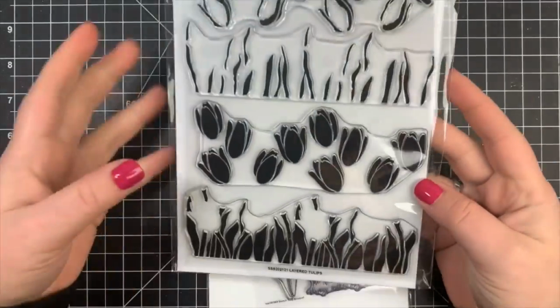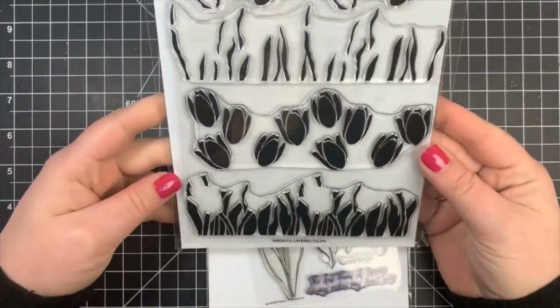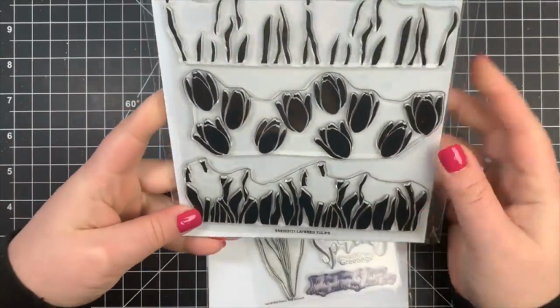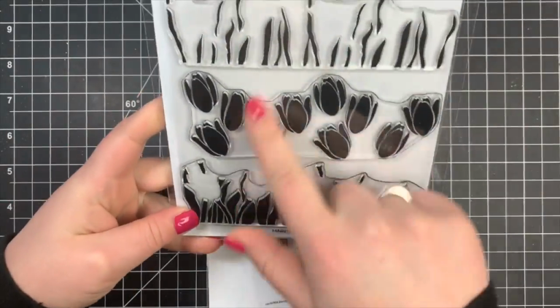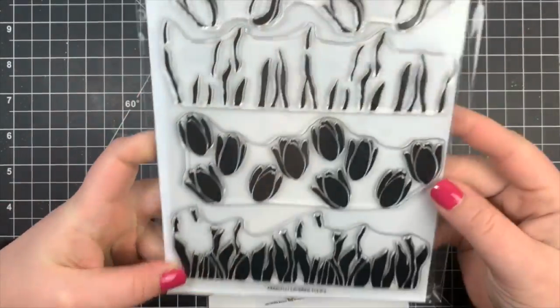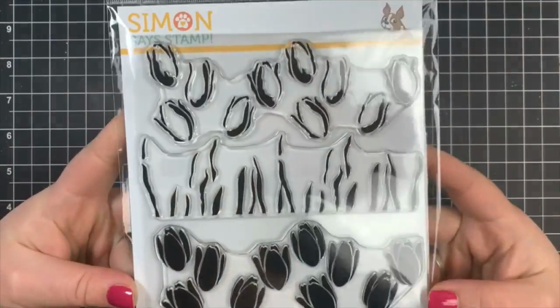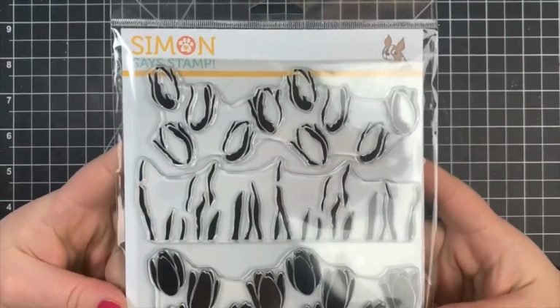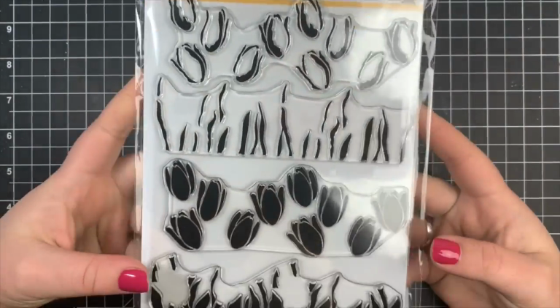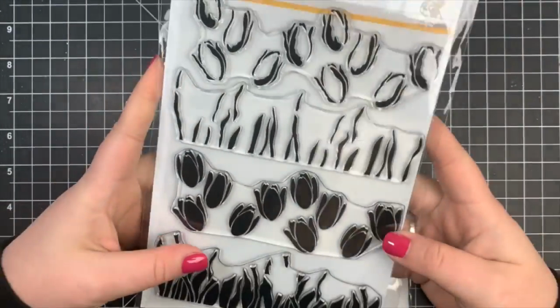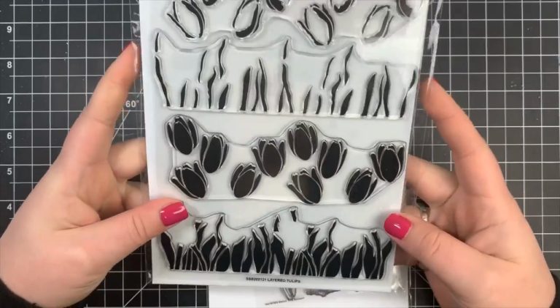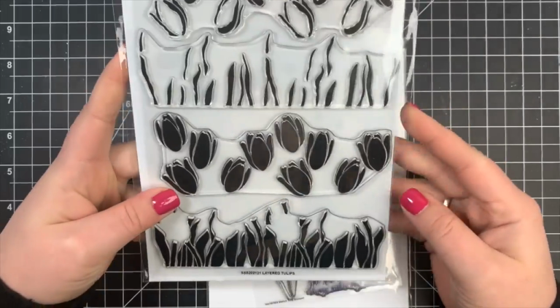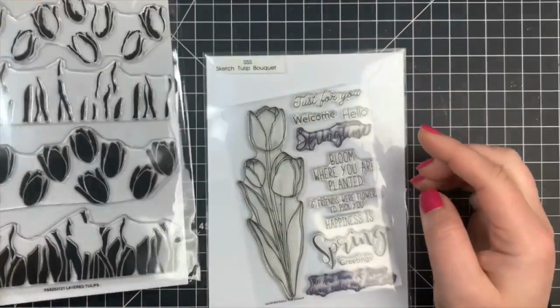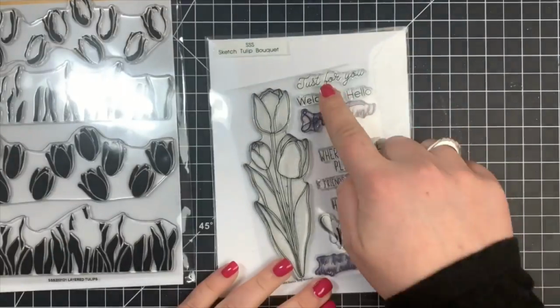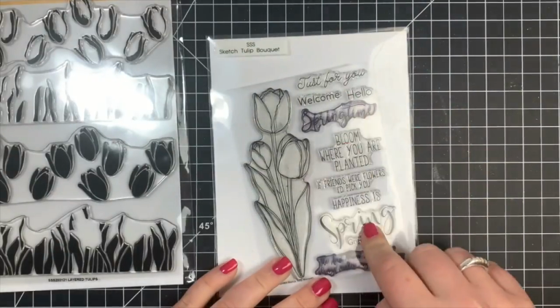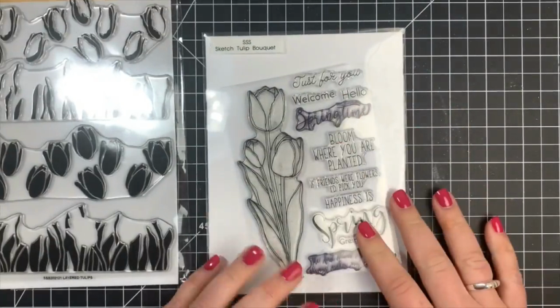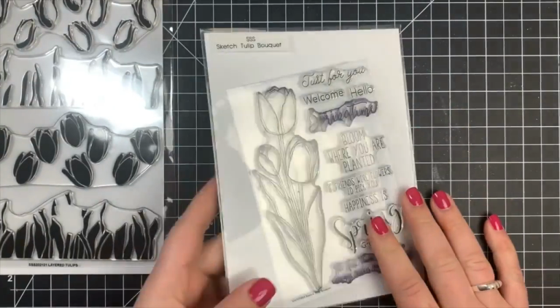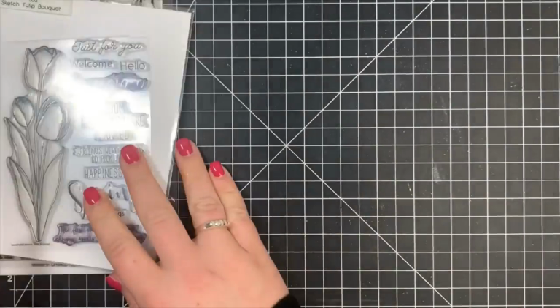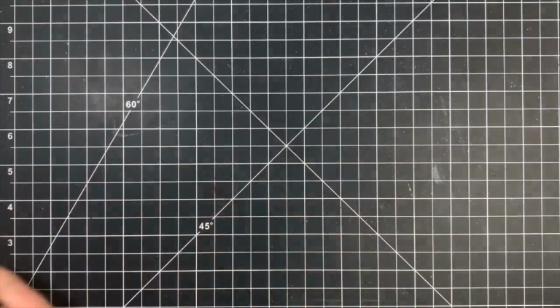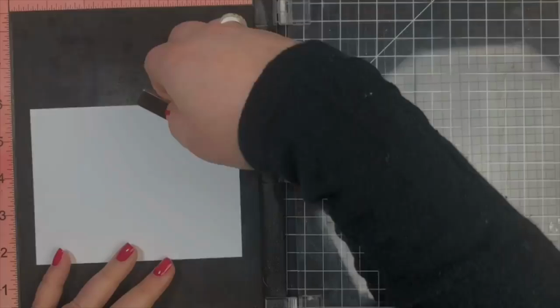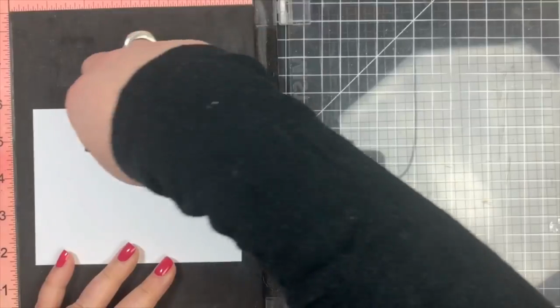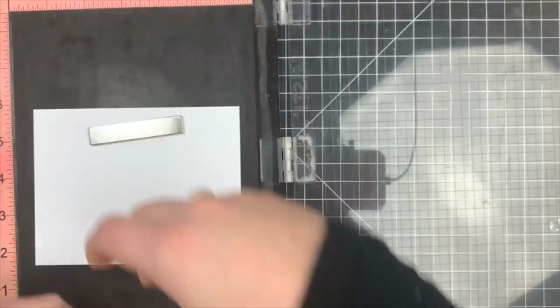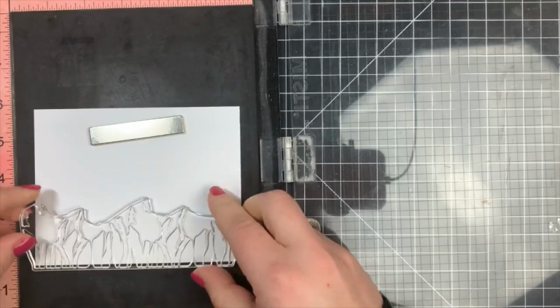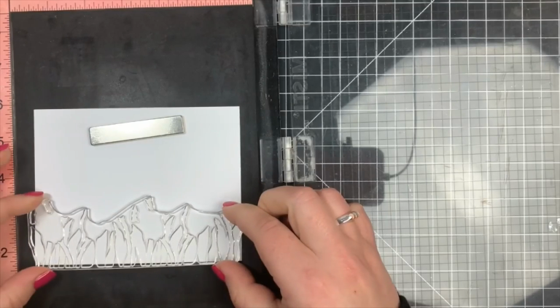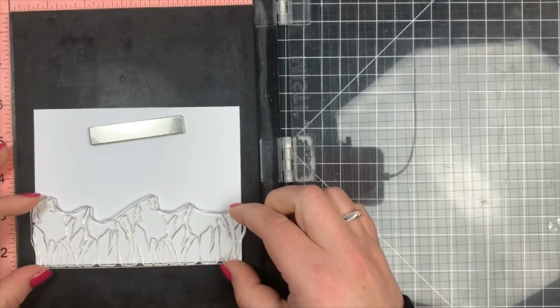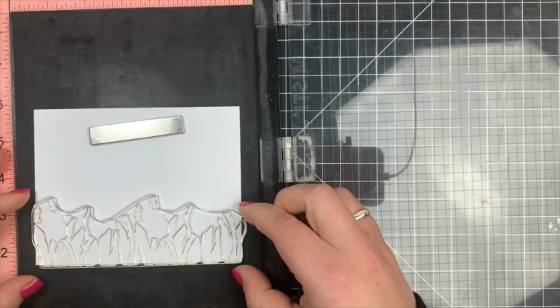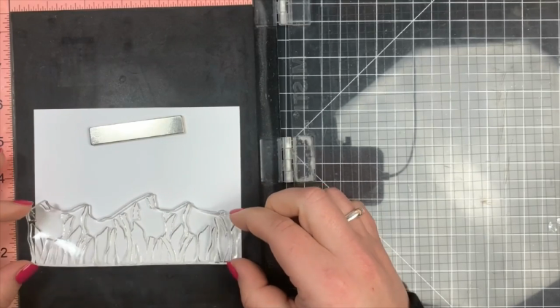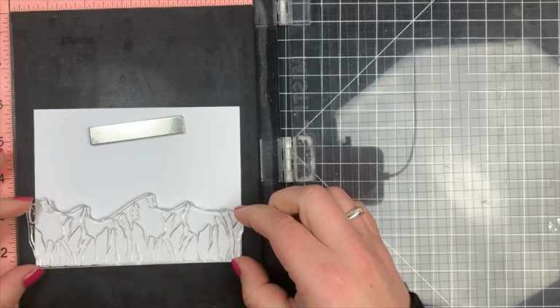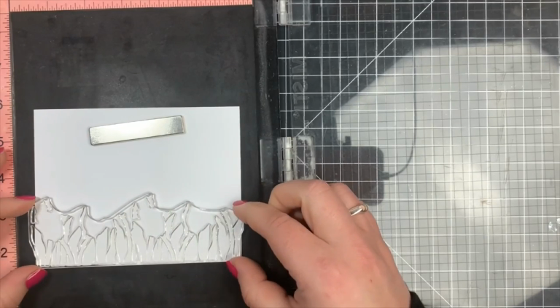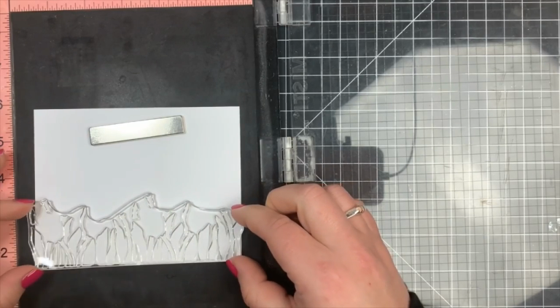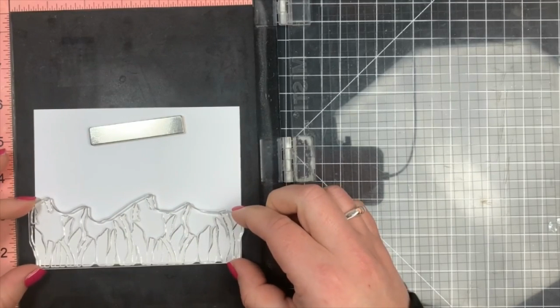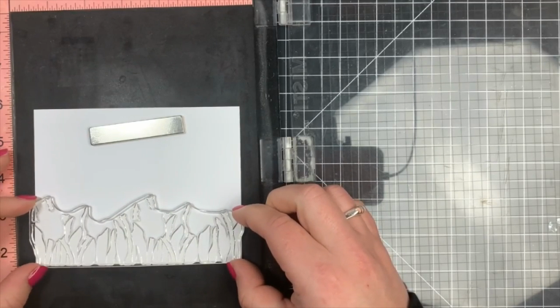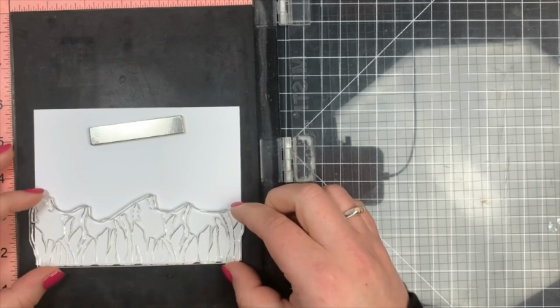Hey guys, today we're going to be using the Layered Tulips new stamp set by Simon Says Stamp, as well as the Sketched Tulip Bouquet stamp set for the sentiments. We're going to be going over a couple of different ways to use layered stamp sets.